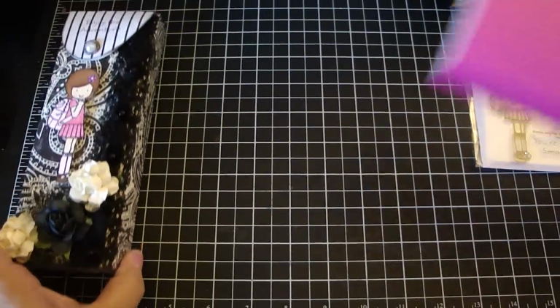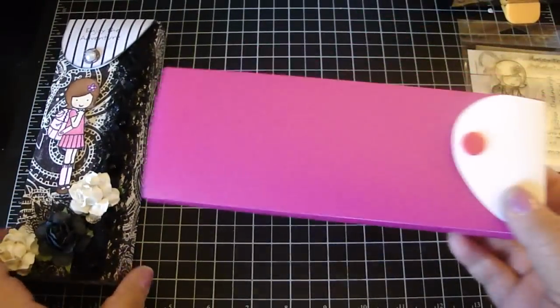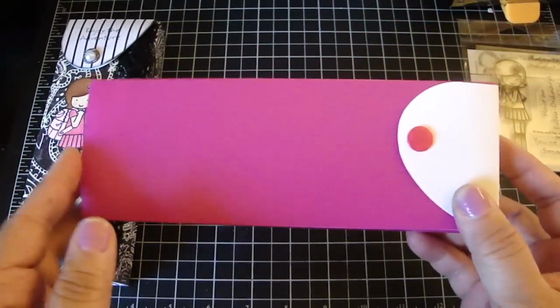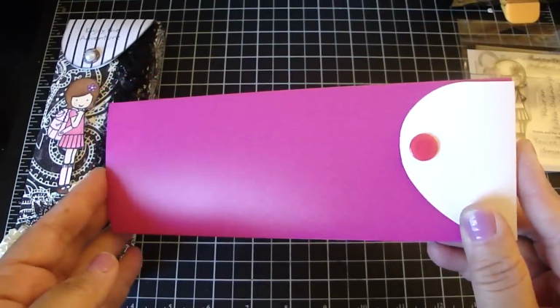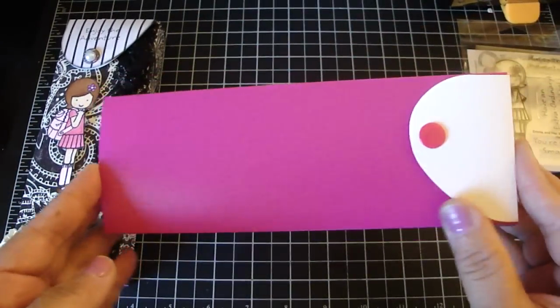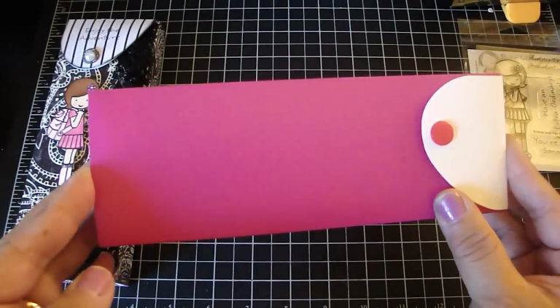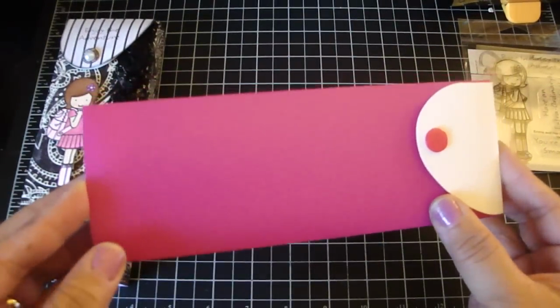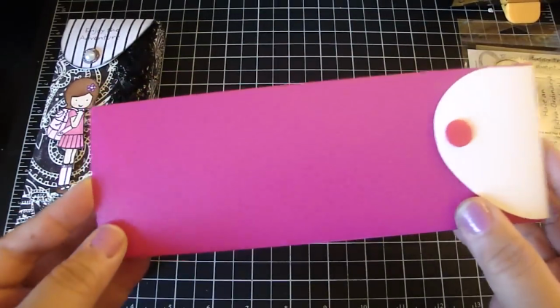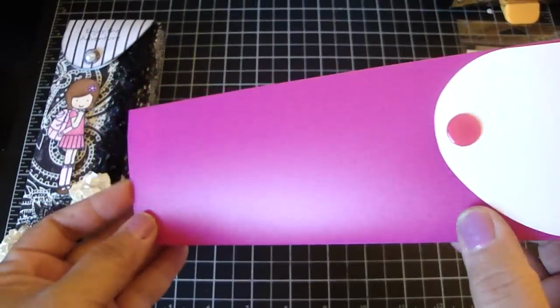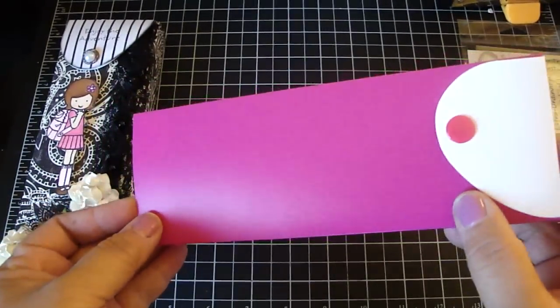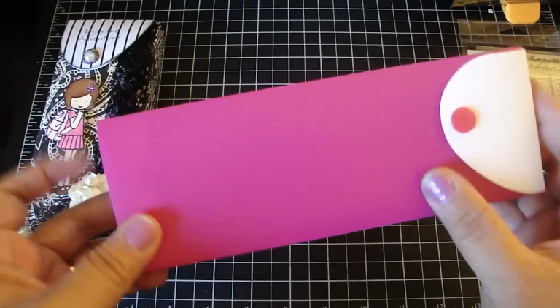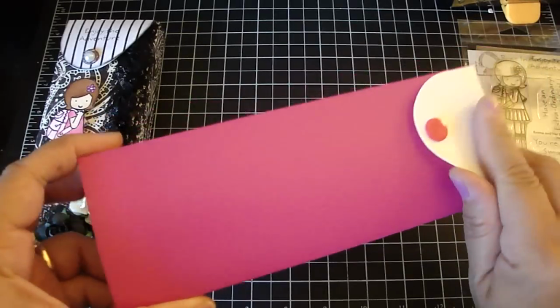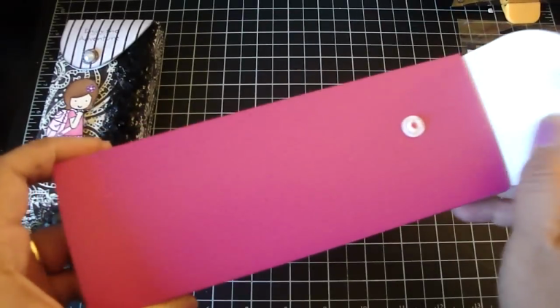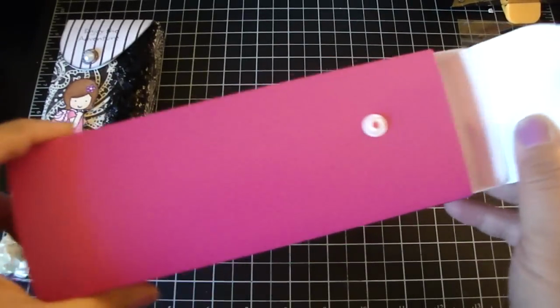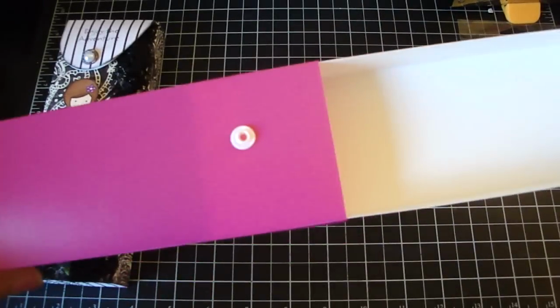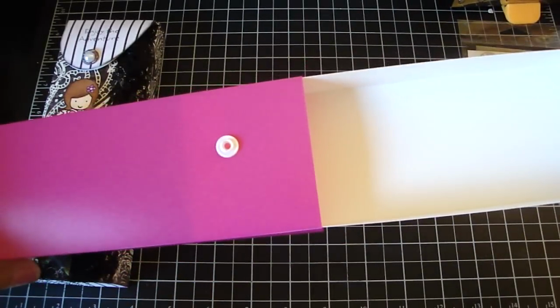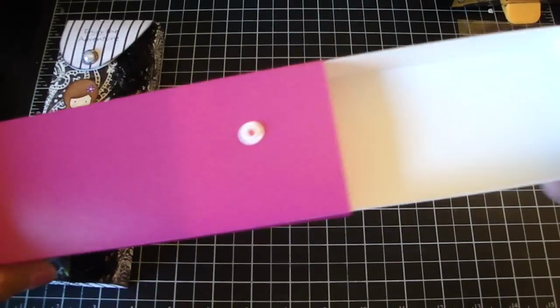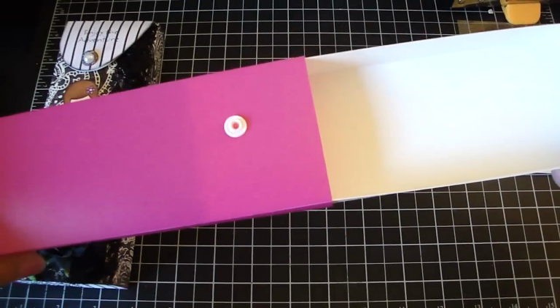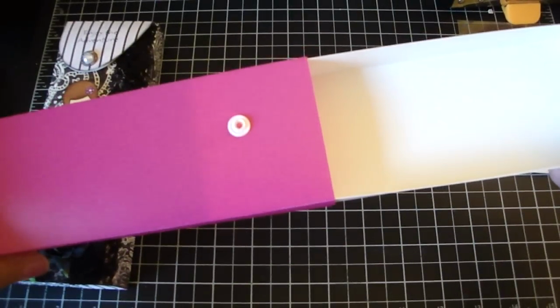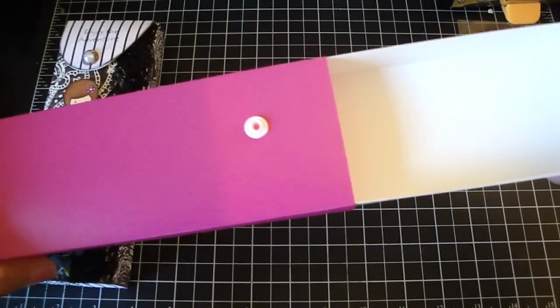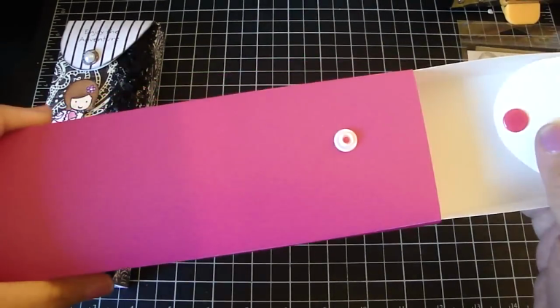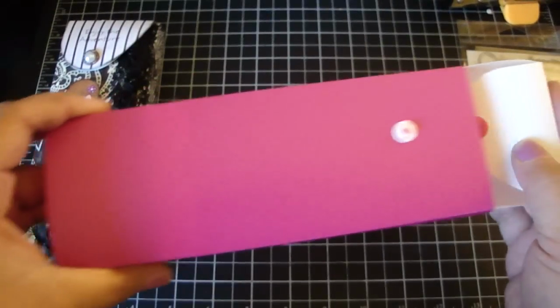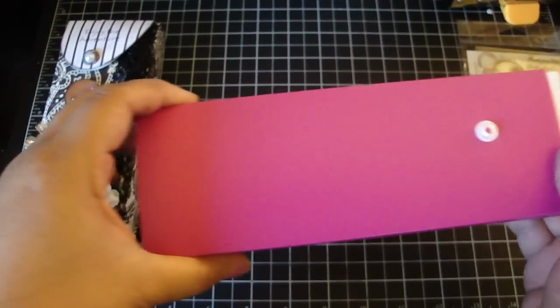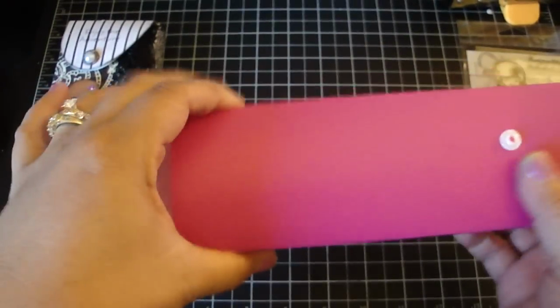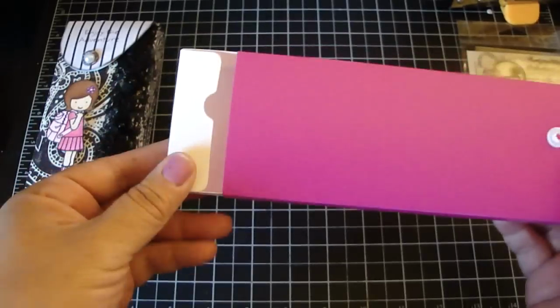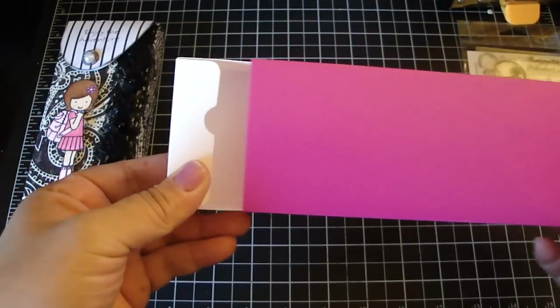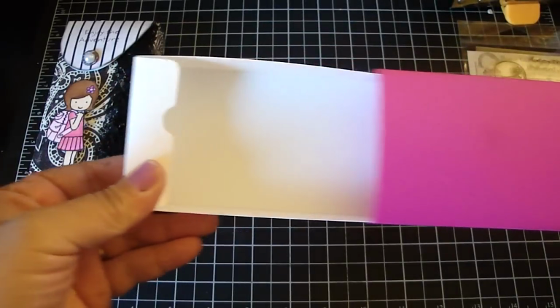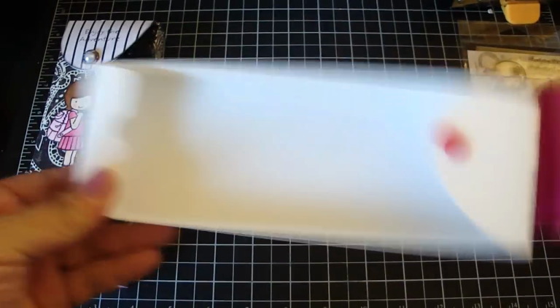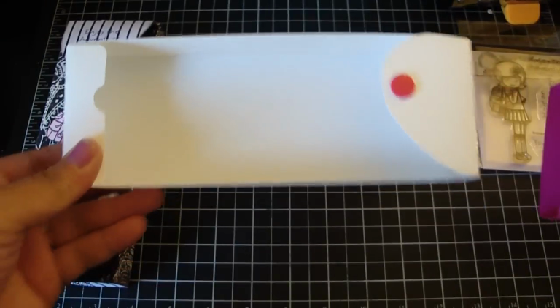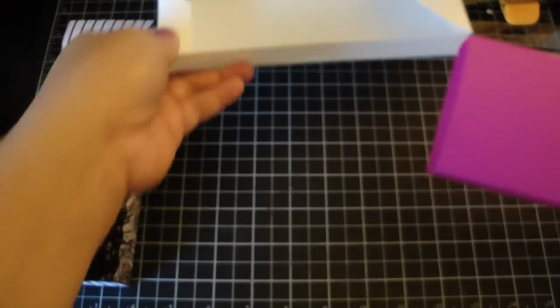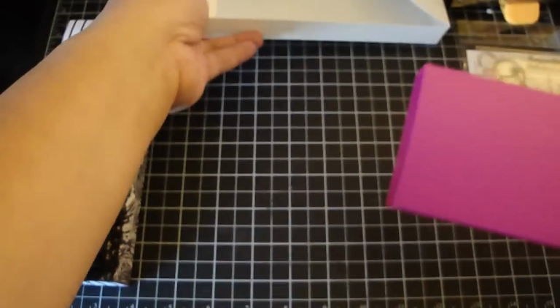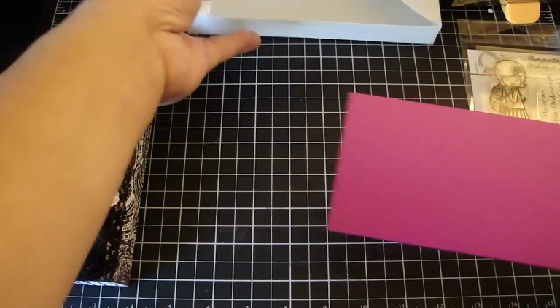To create the box, you're going to need one of these pencil boxes that you can get at any local school supply store. It opens up like that and locks. You're just going to remove it out in the opposite direction.